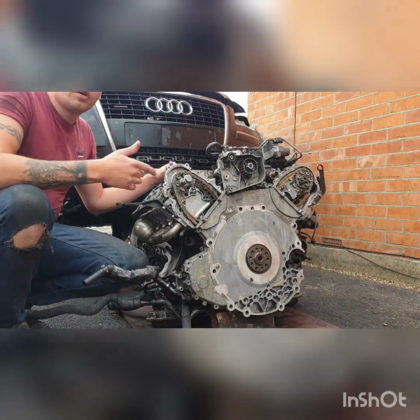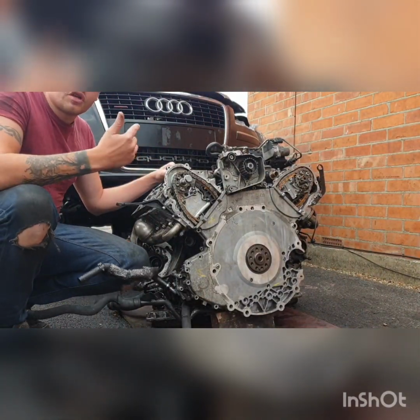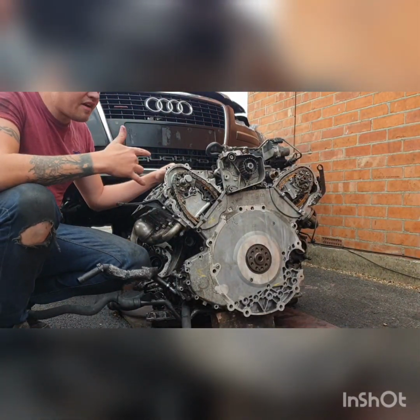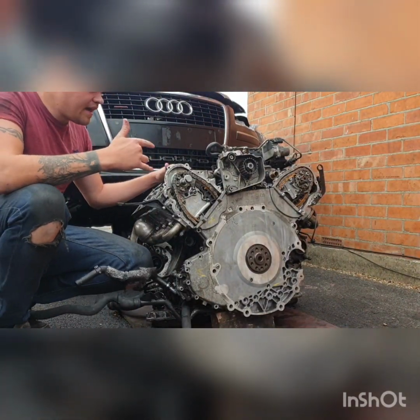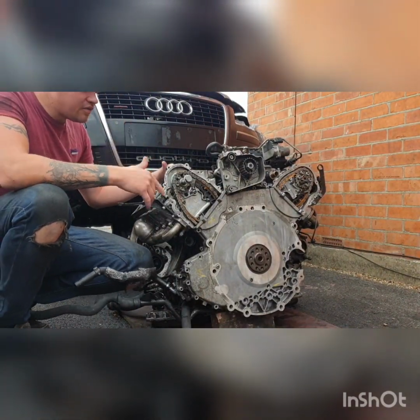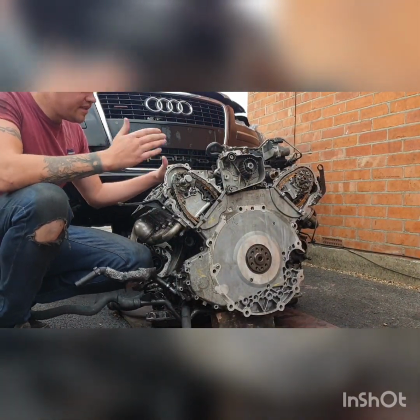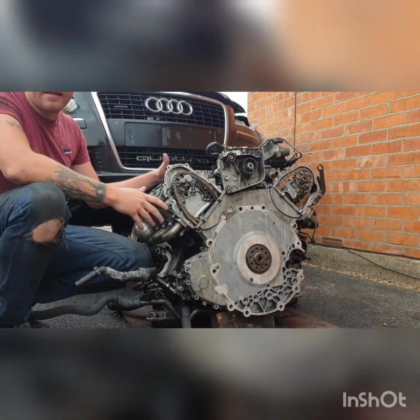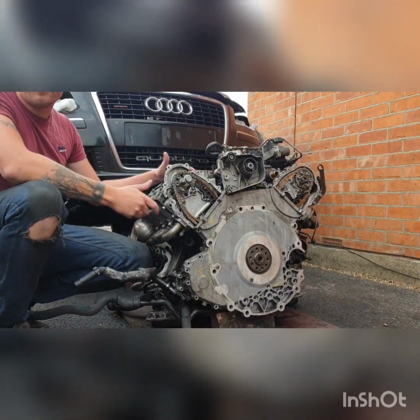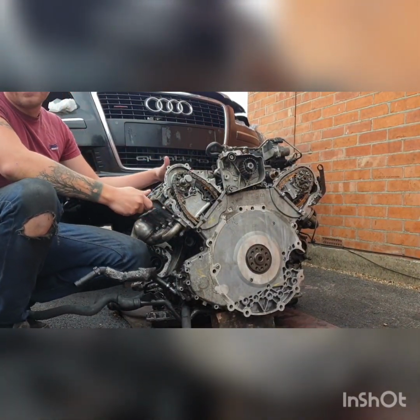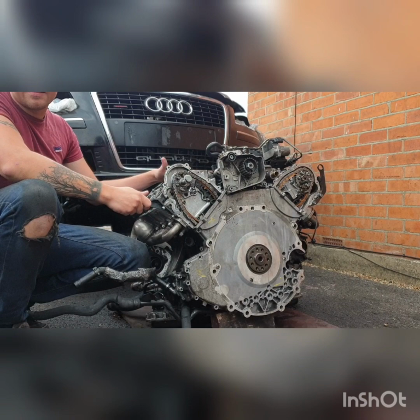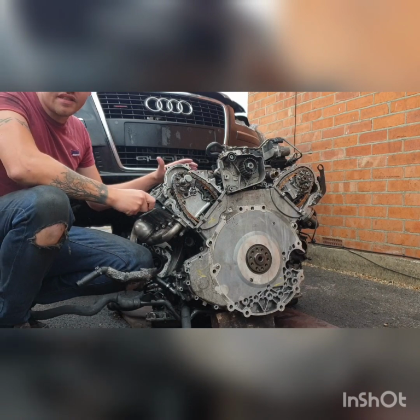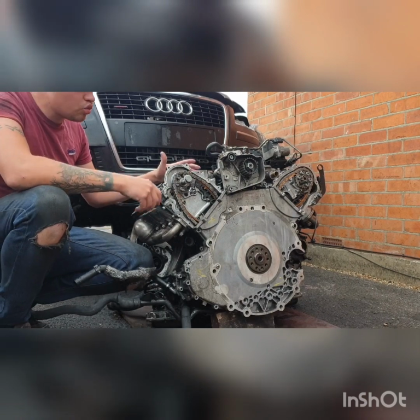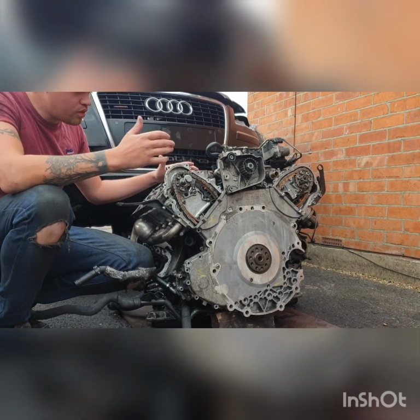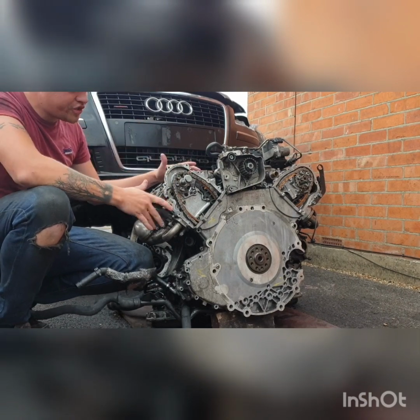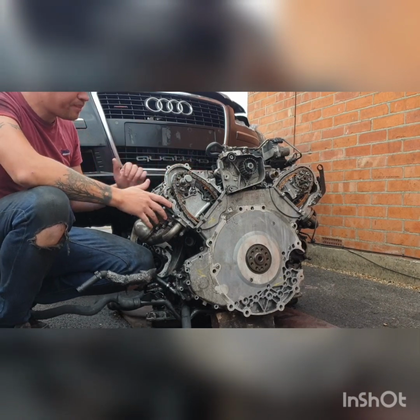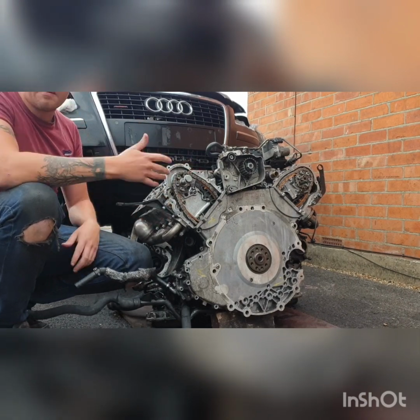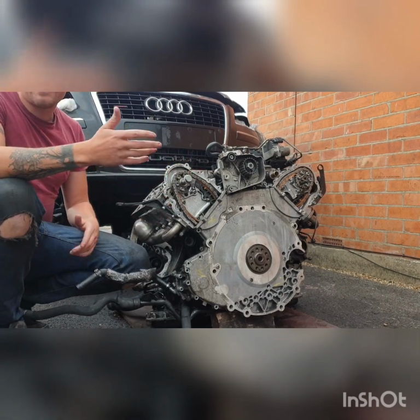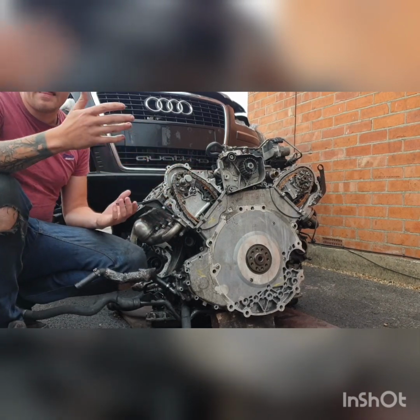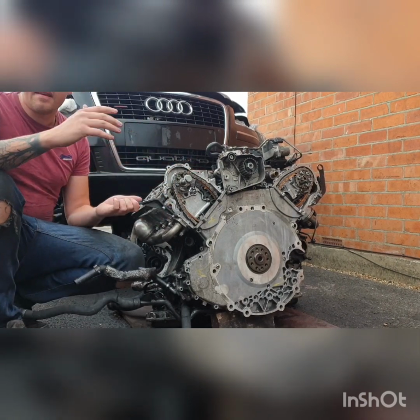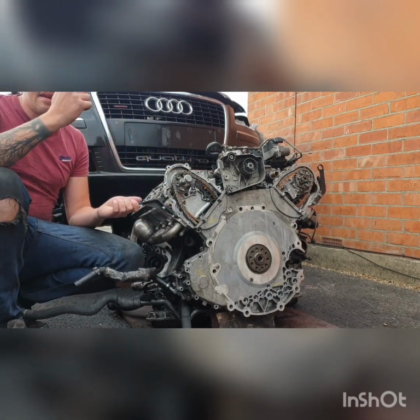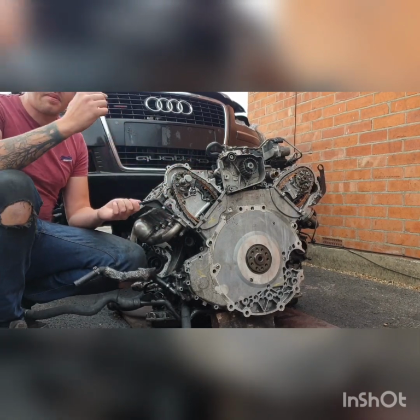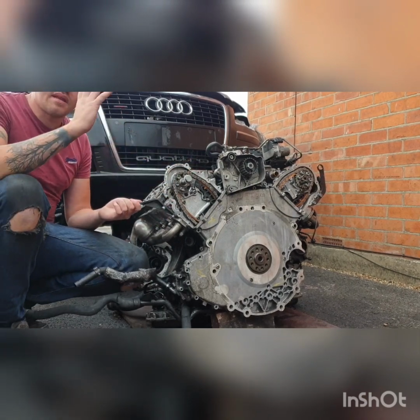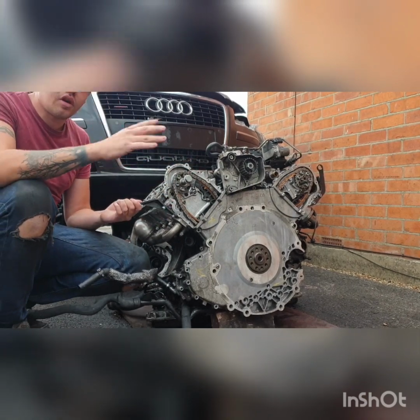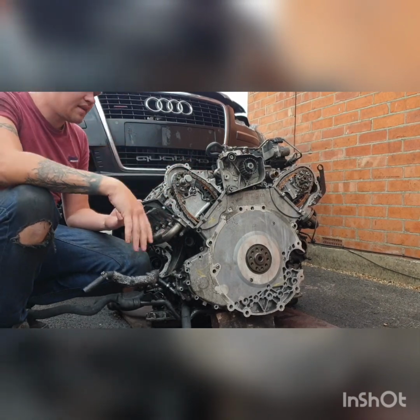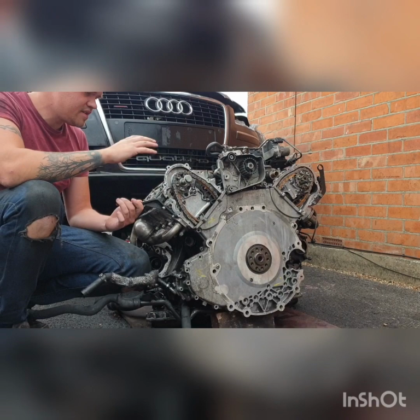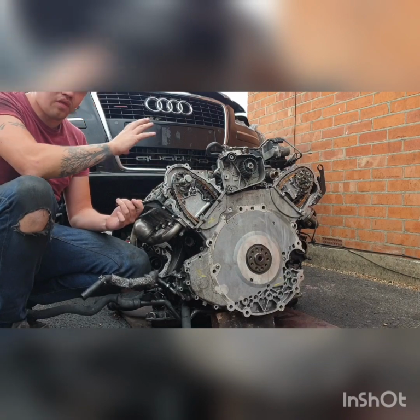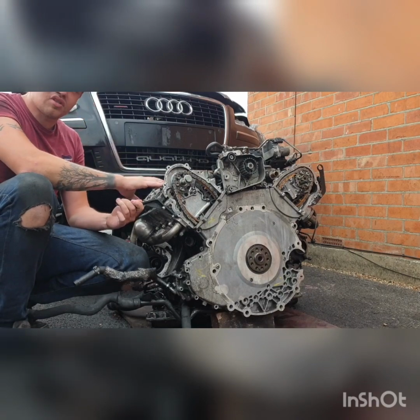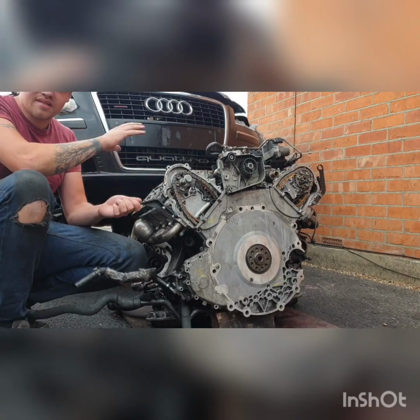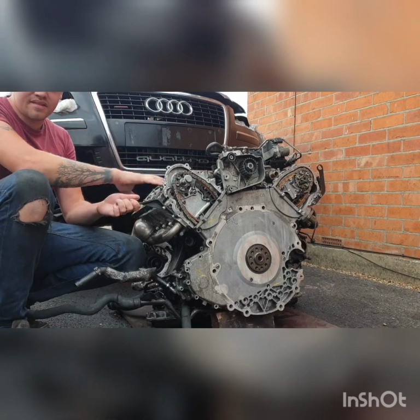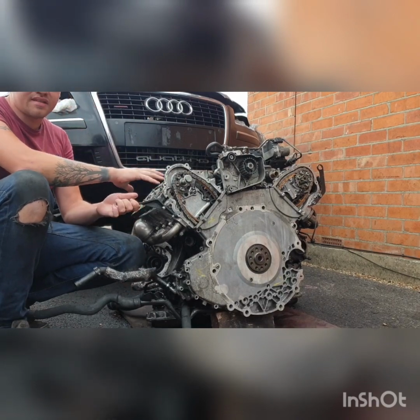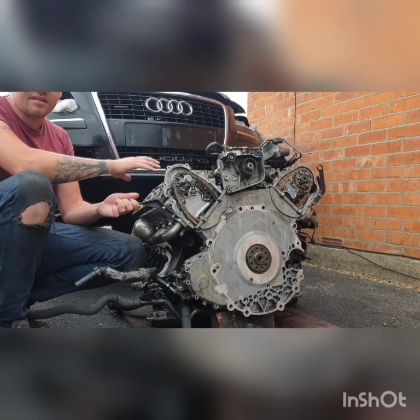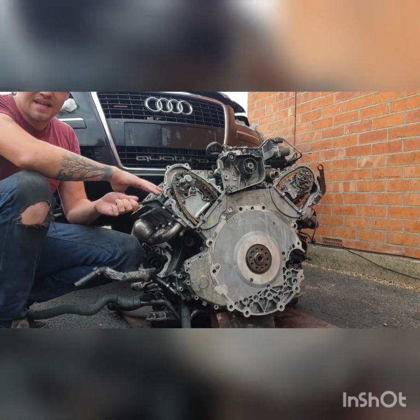So here we have my Audi A8 4.2L diesel engine. Basically the tappets and the hydraulic lifters on this side decided to snap.